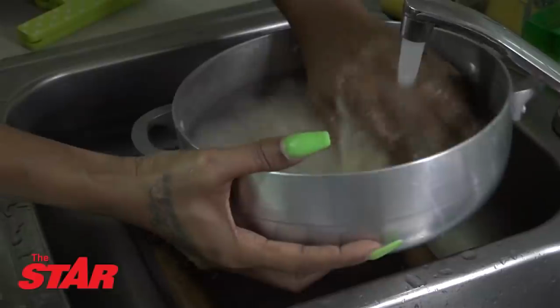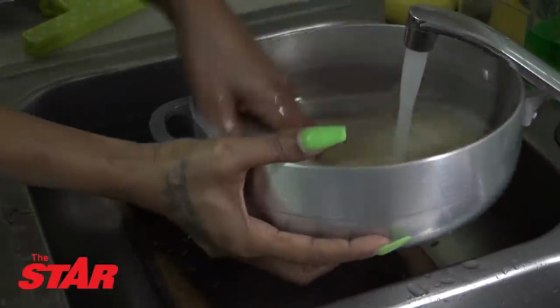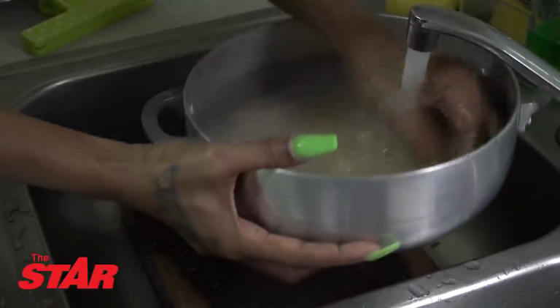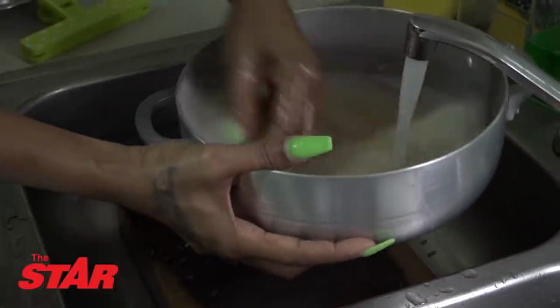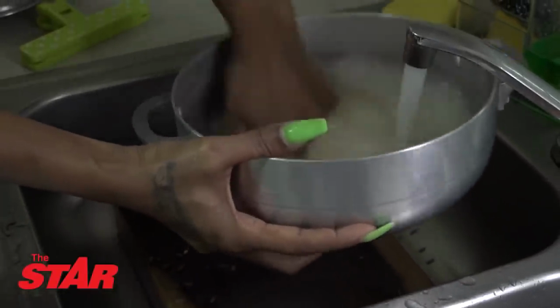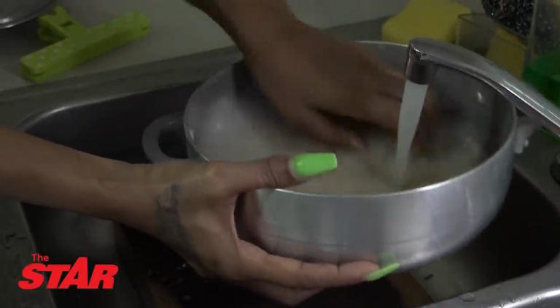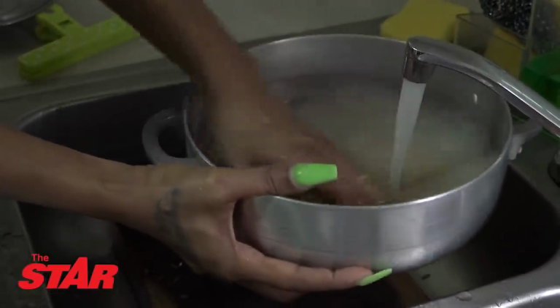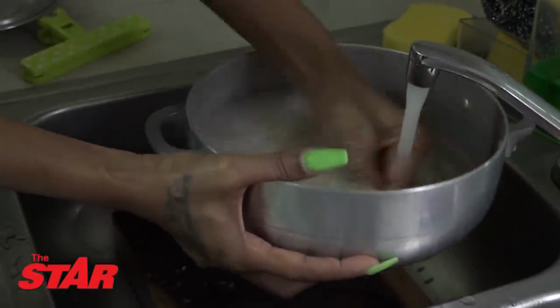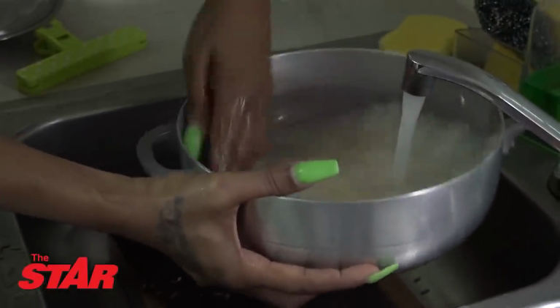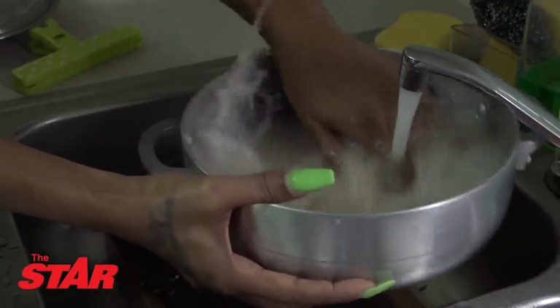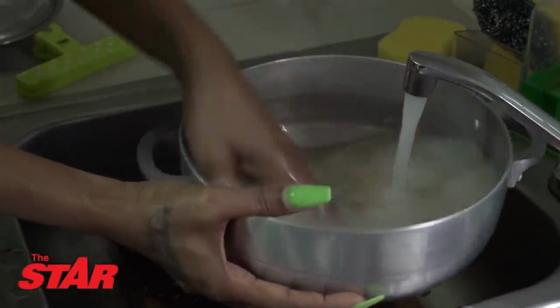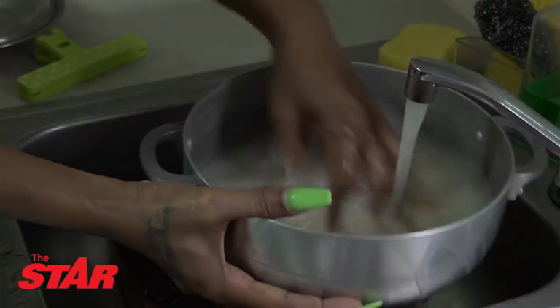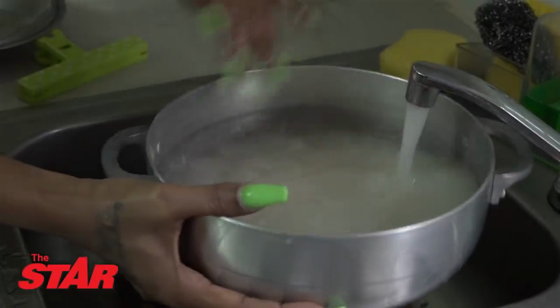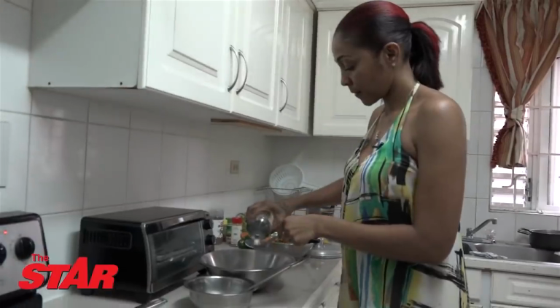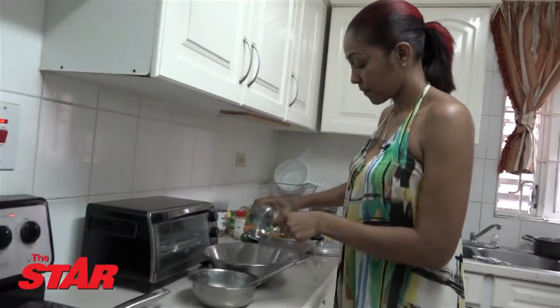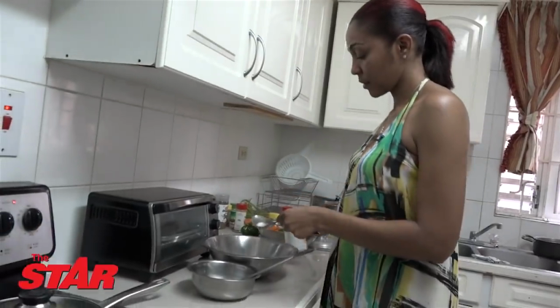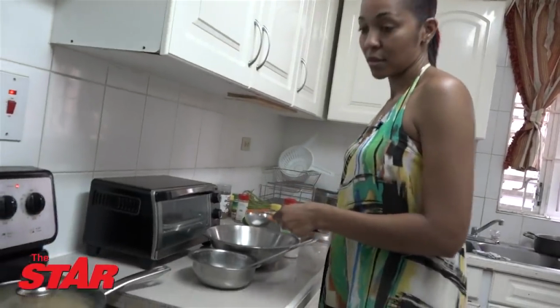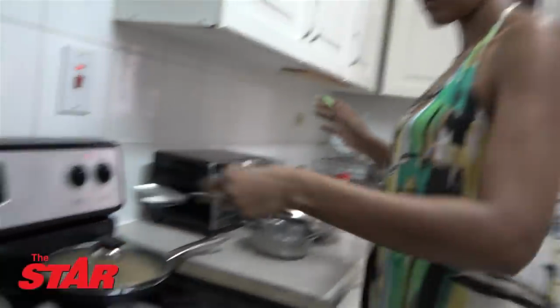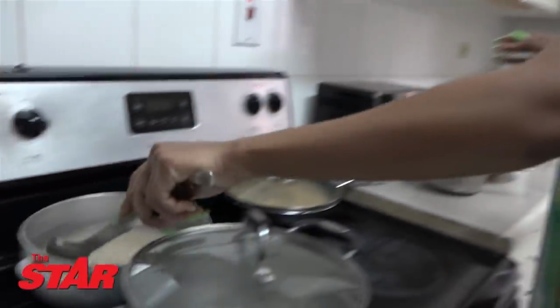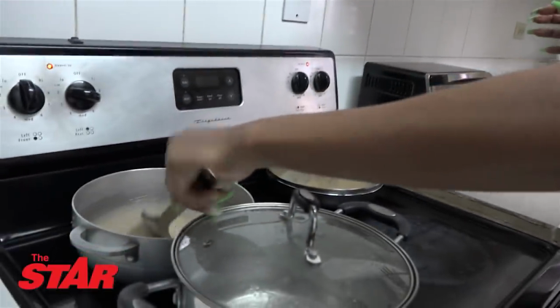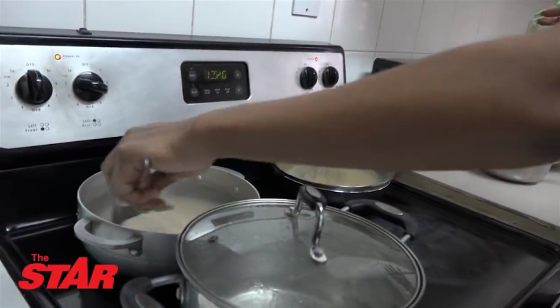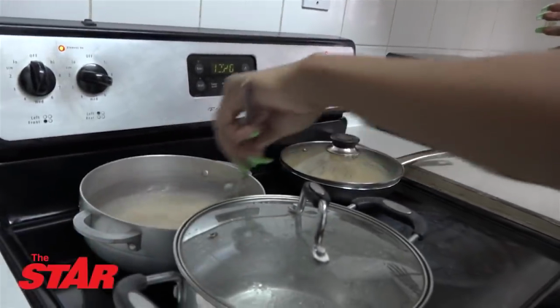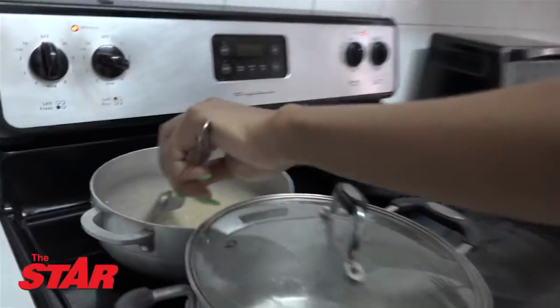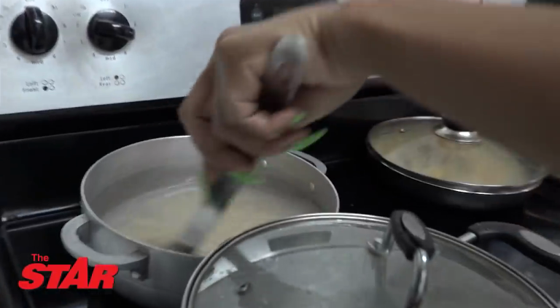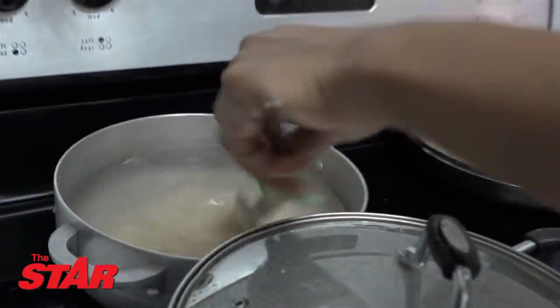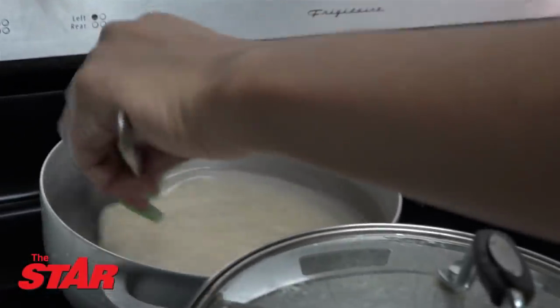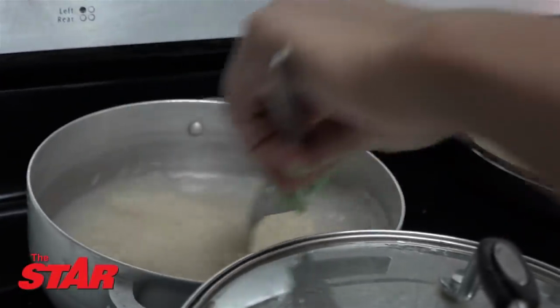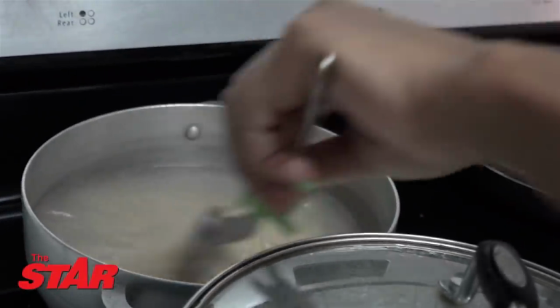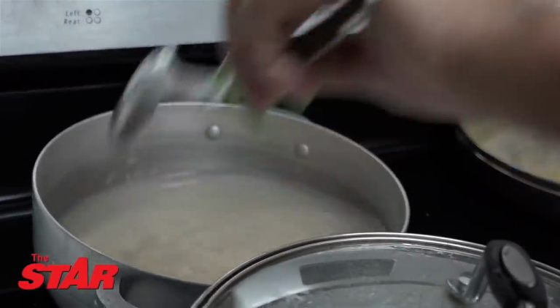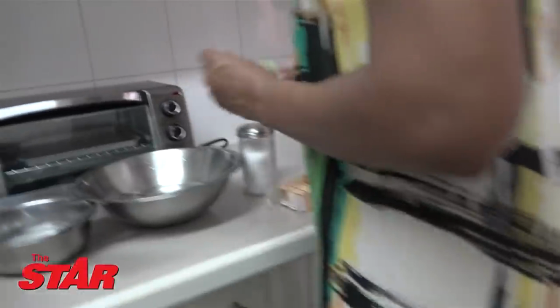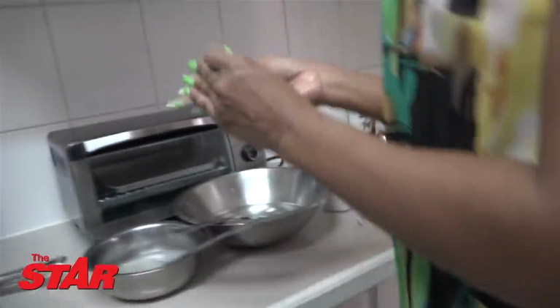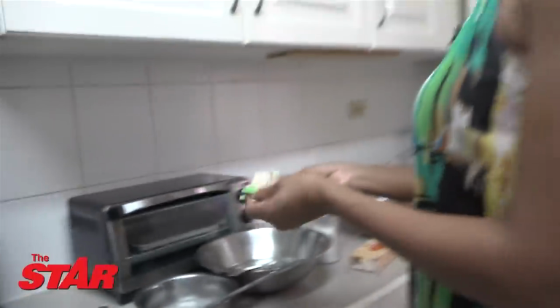Wash it, wash it until the water runs clear-ish — wash it about four times. This is the original gold seed butter.